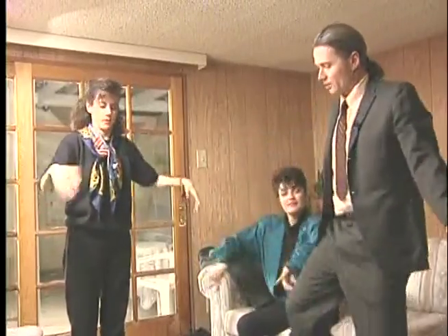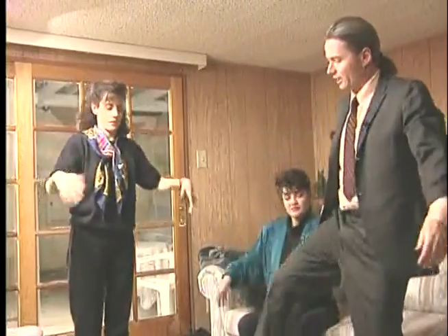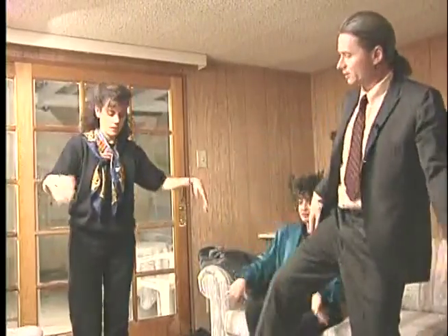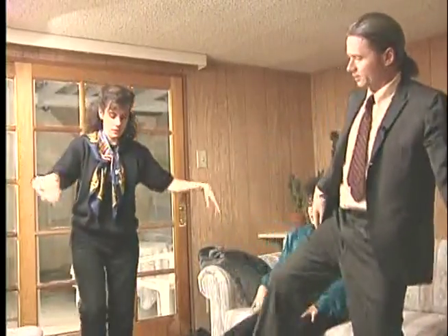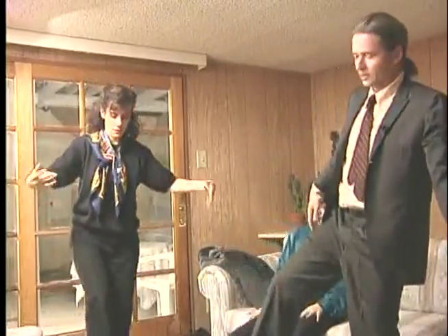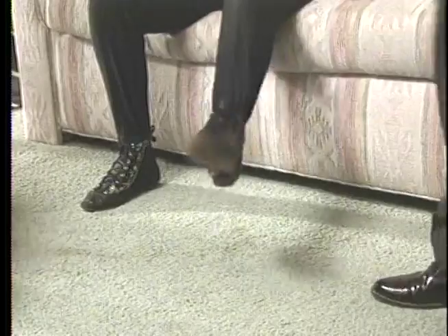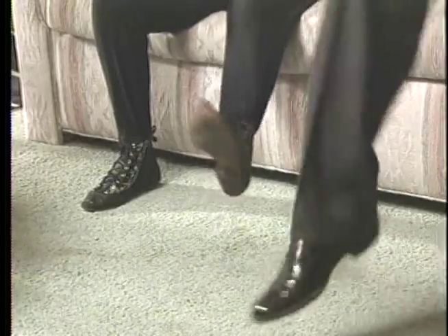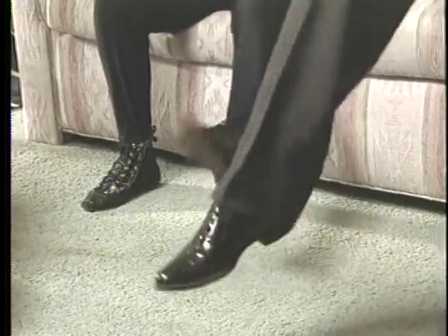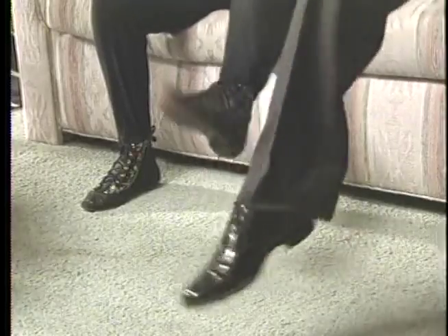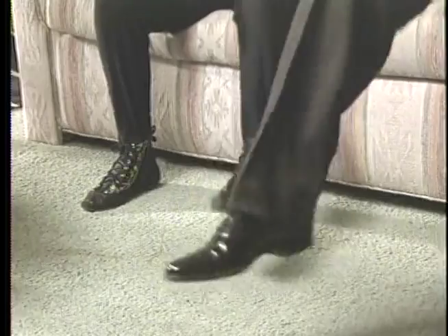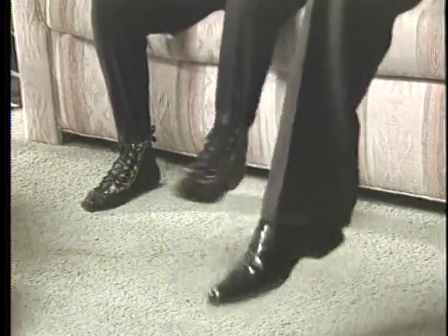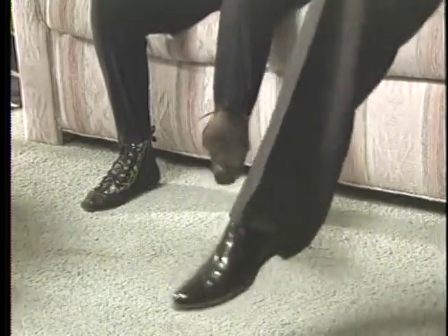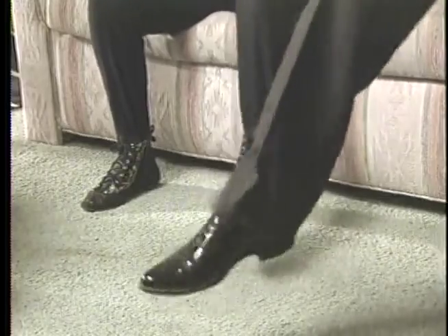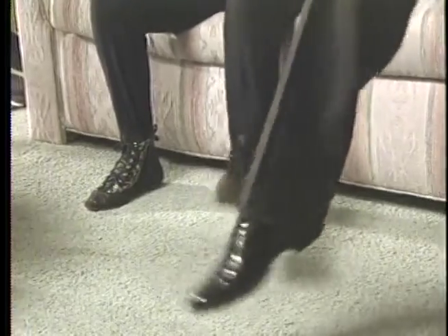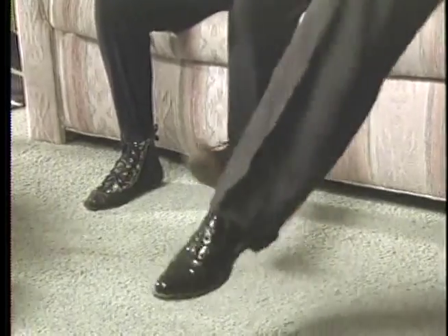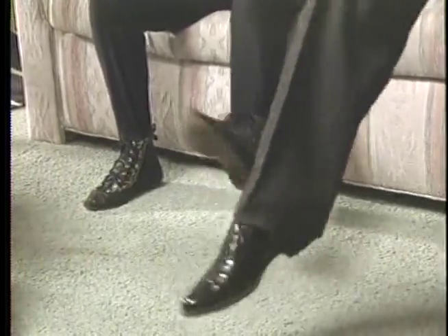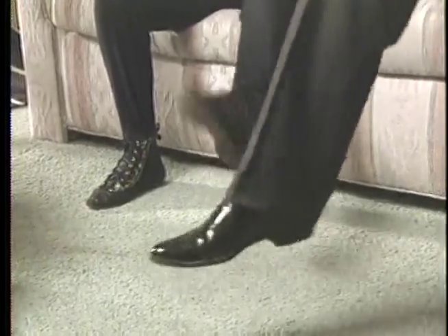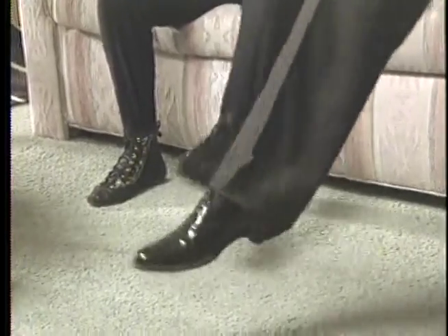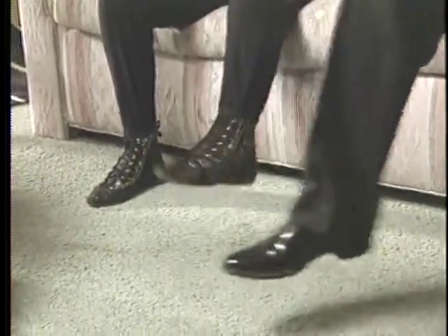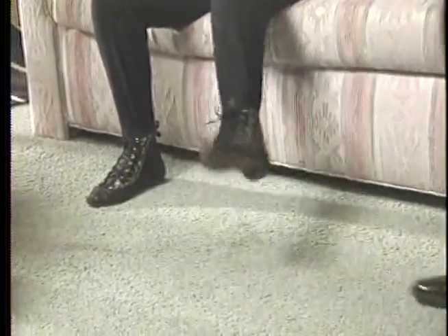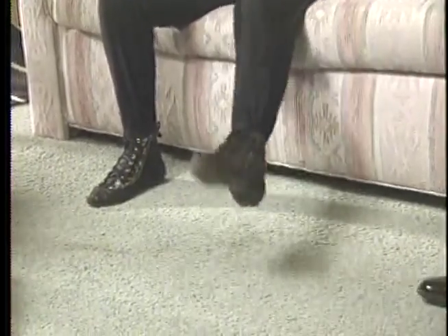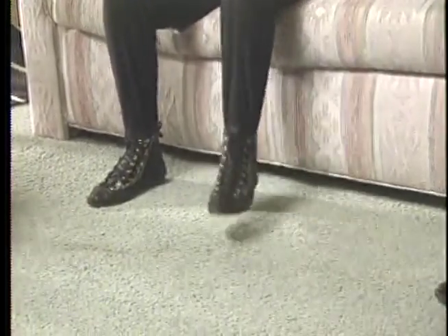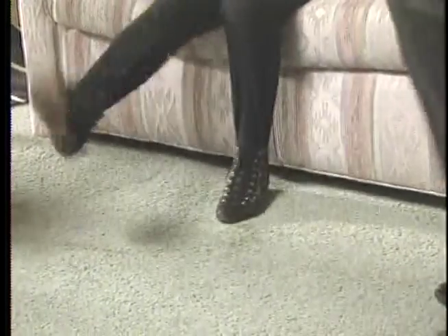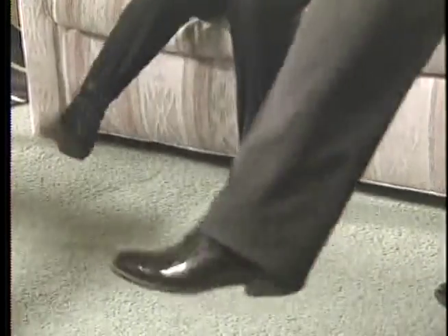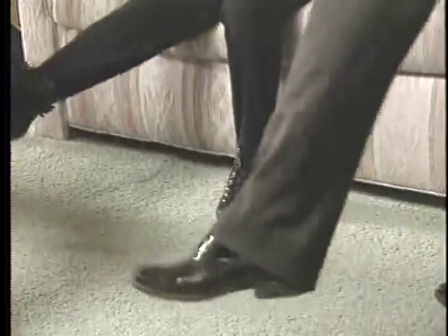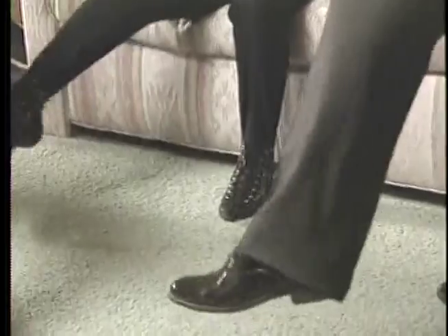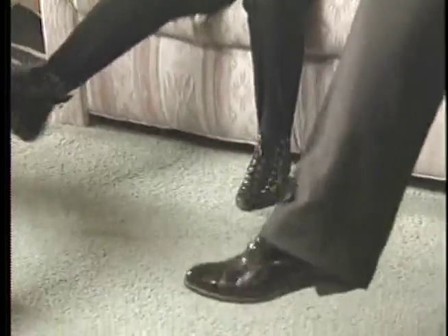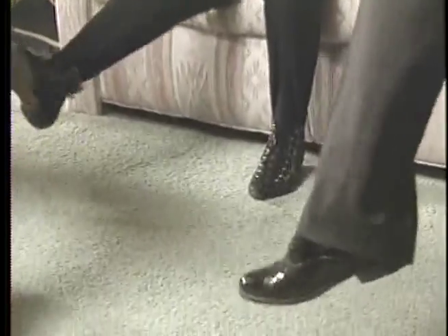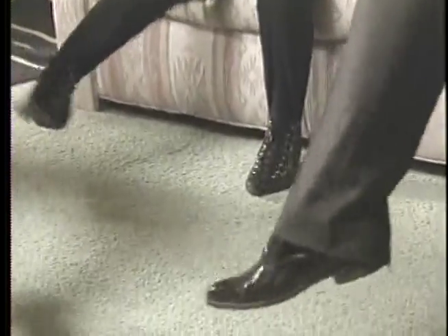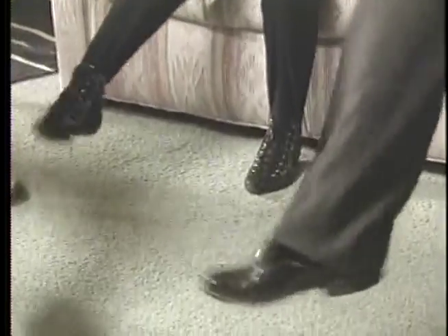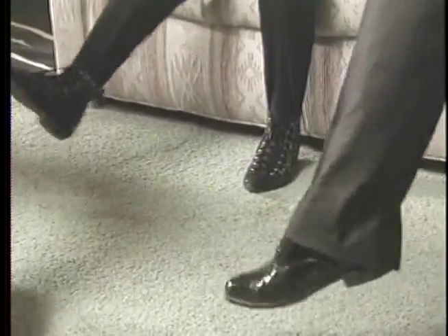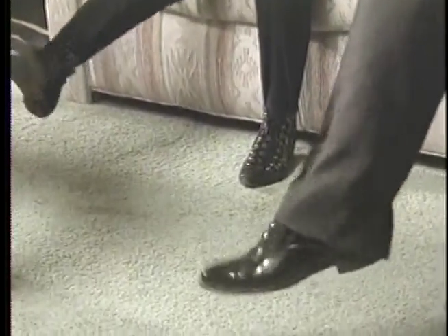Shaking one leg. Get that ankle loose, too, so the foot's shaking loose there. And the other leg. Sometimes one ankle is looser than the other one.